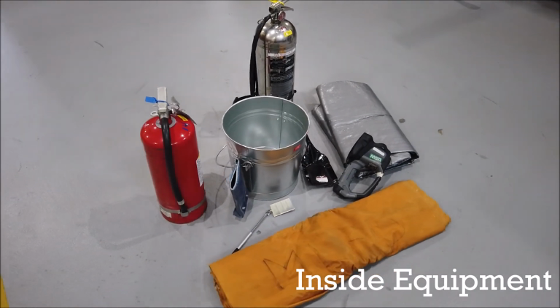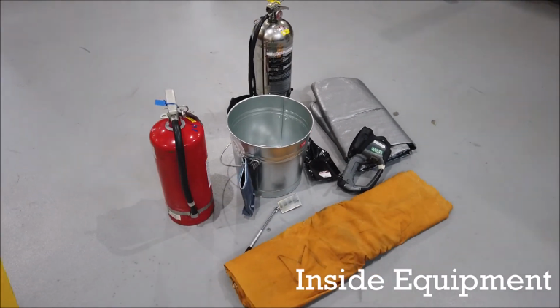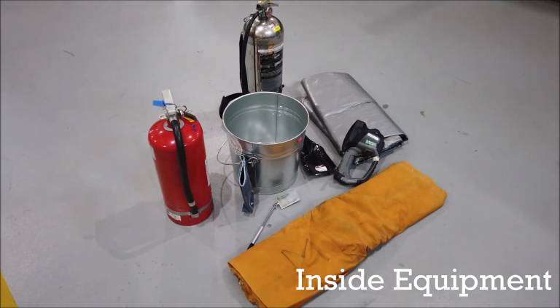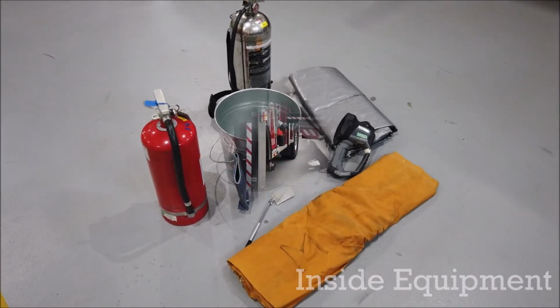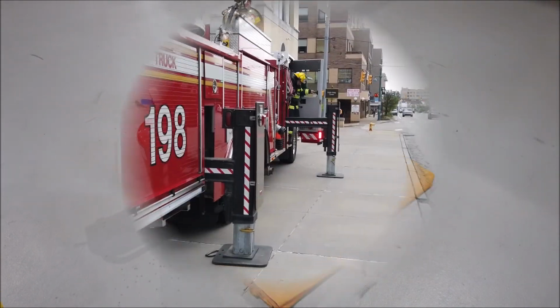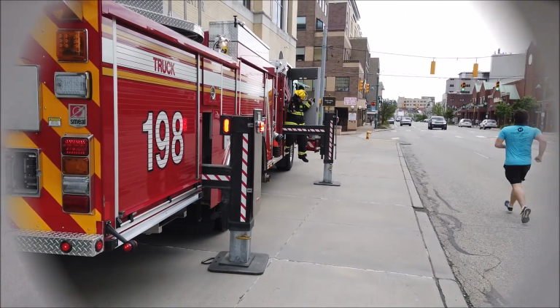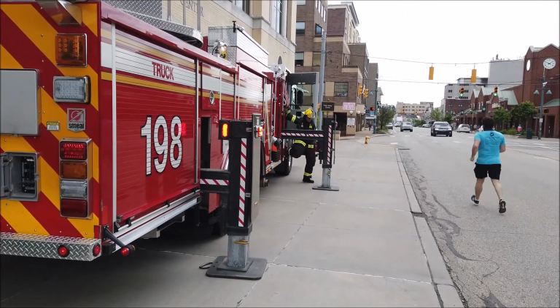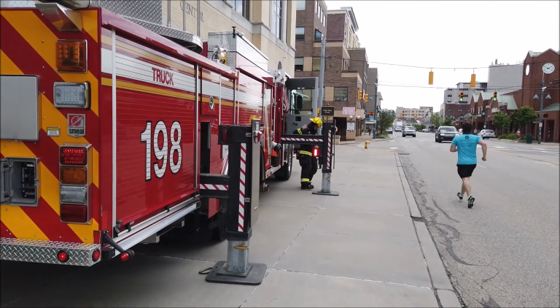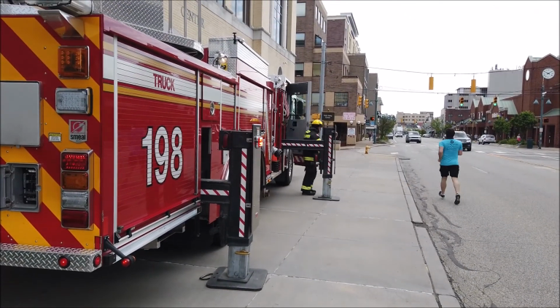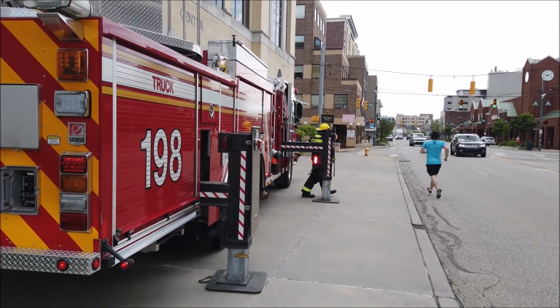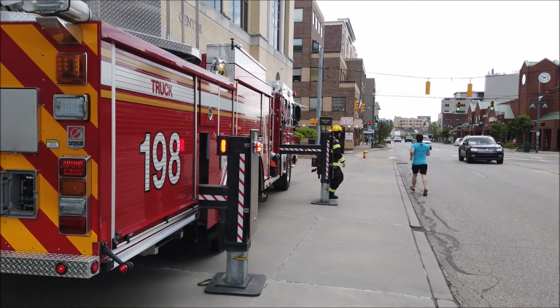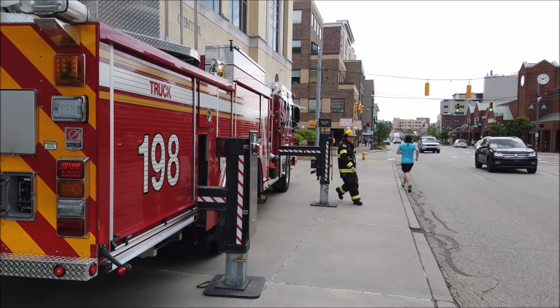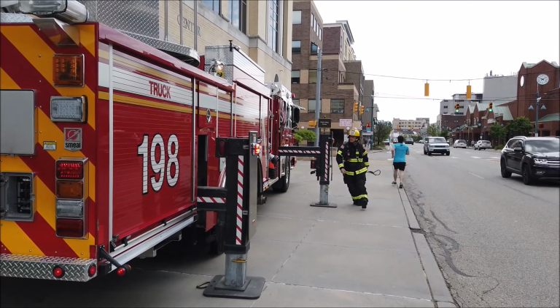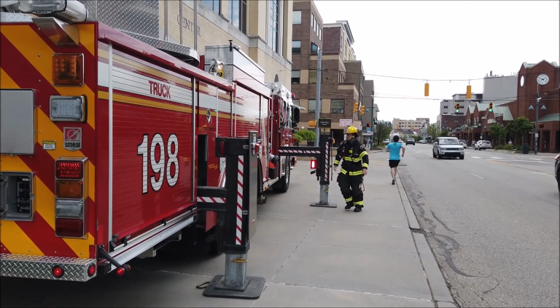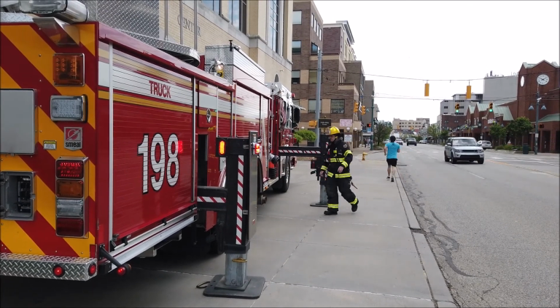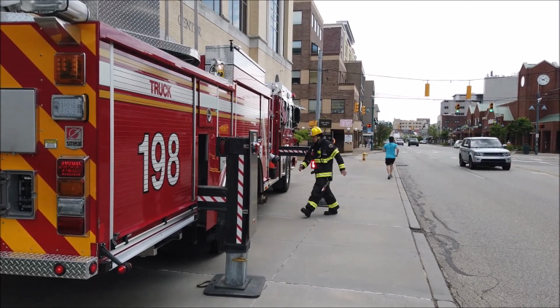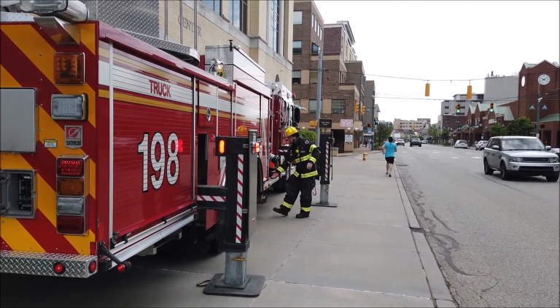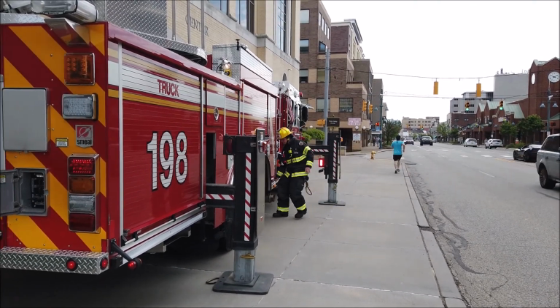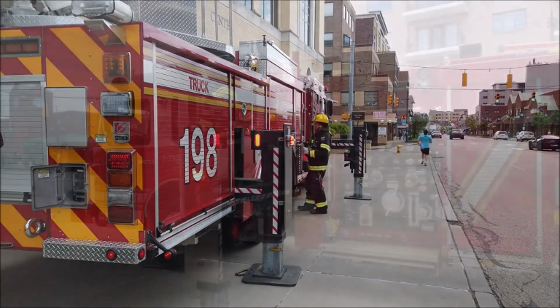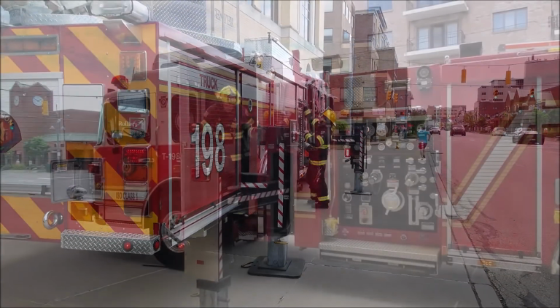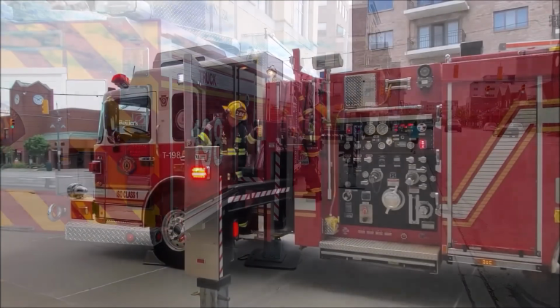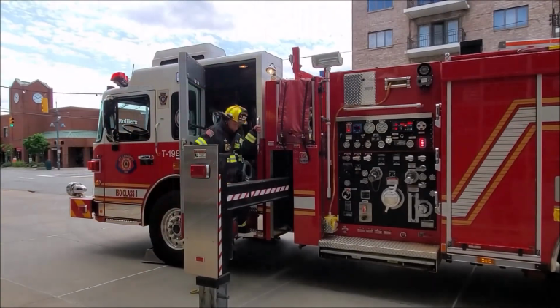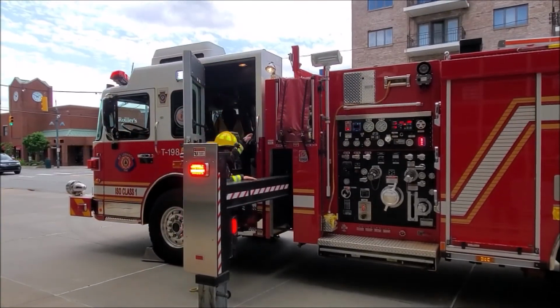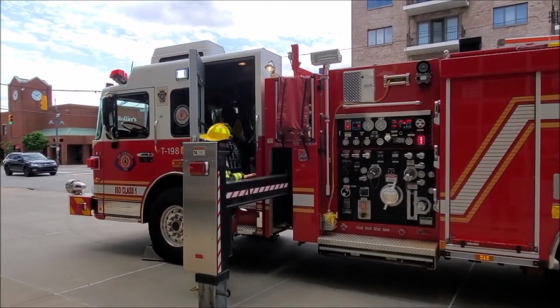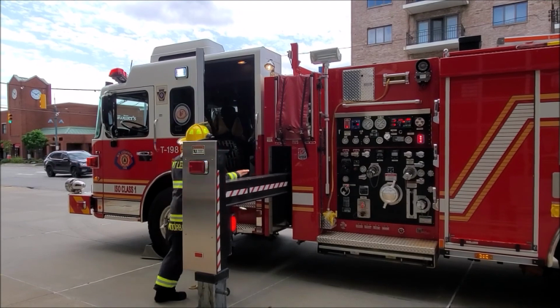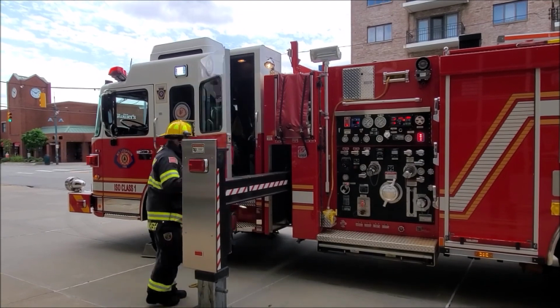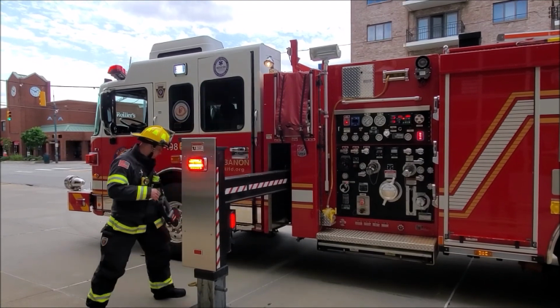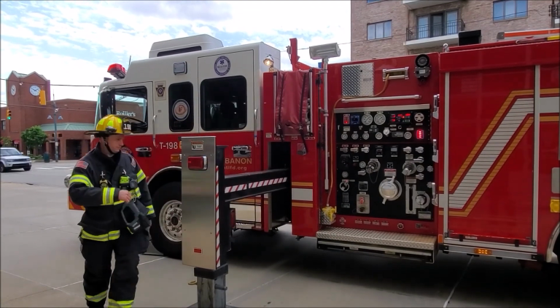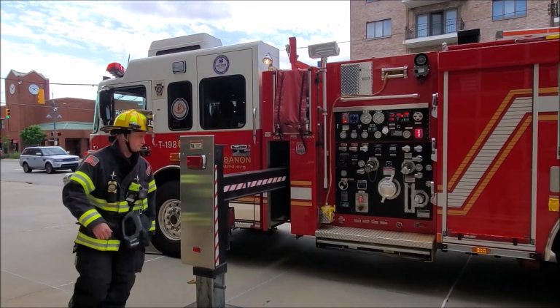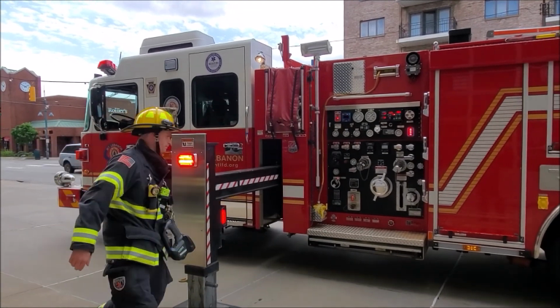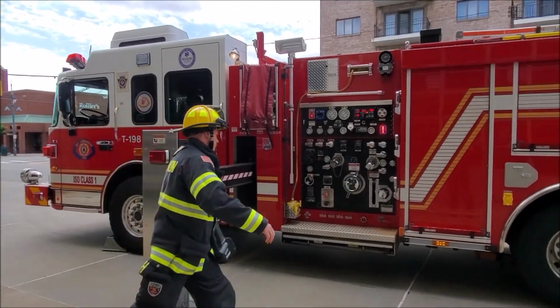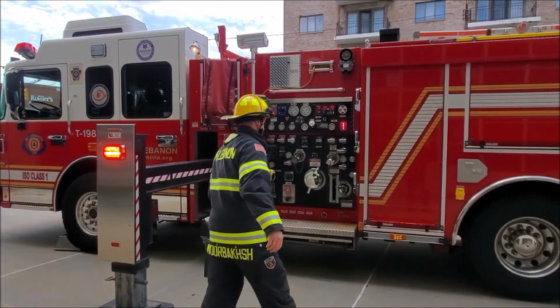You also have tarps and a few other pieces of equipment. This would be a small scenario using the new chimney equipment. Firefighters are going to dismount the truck and gather the proper equipment.